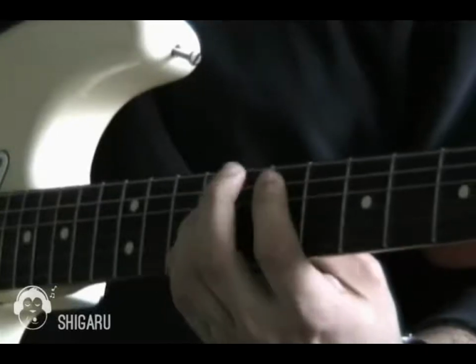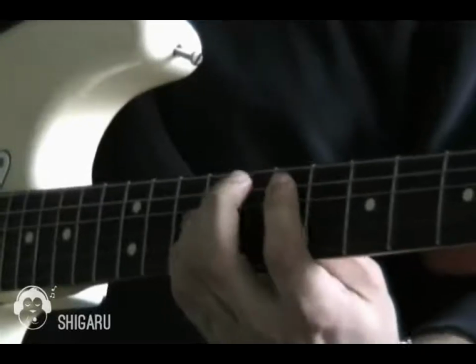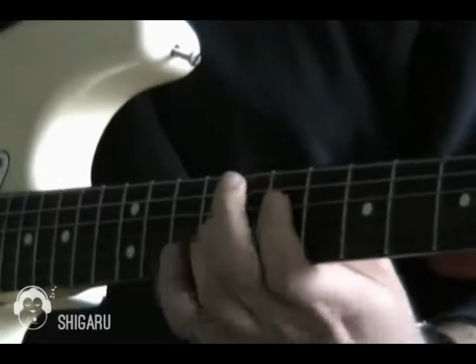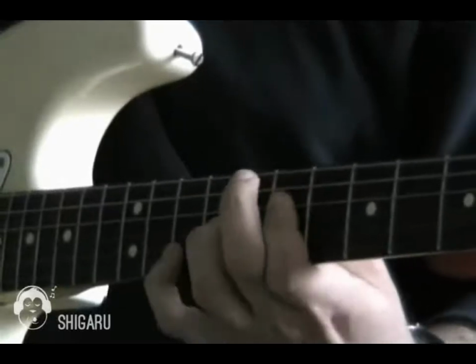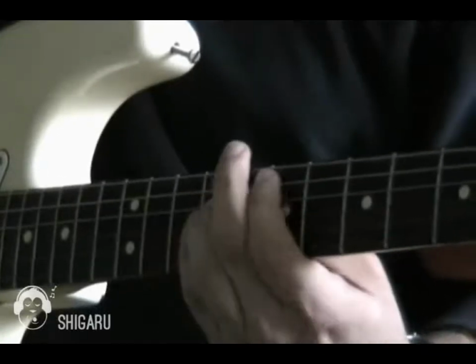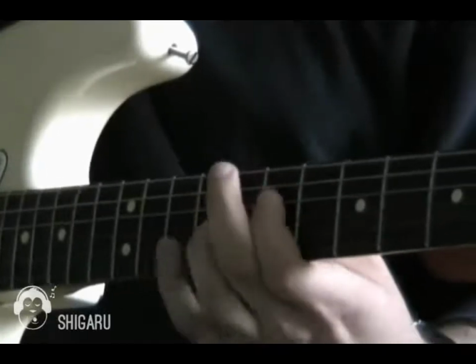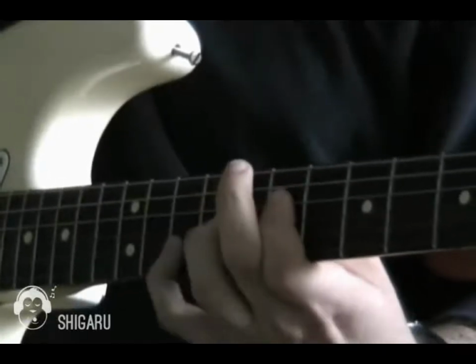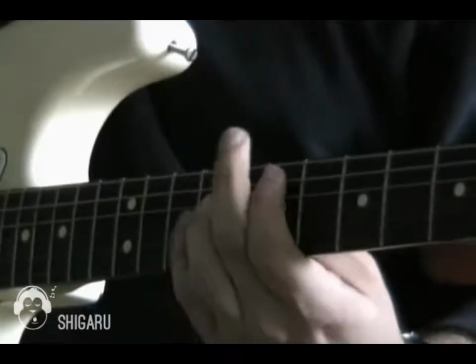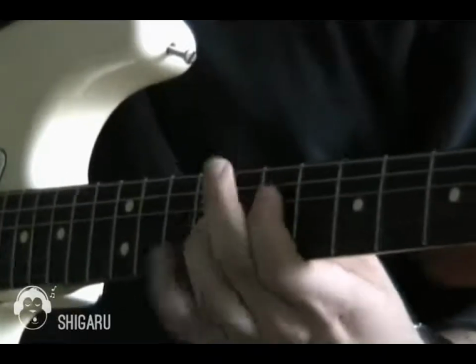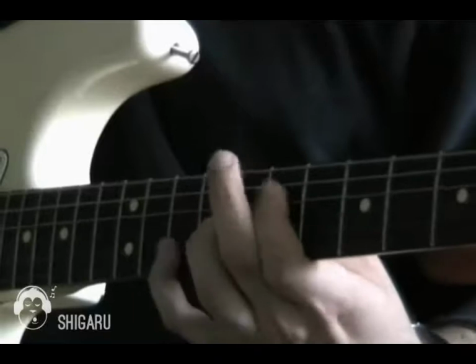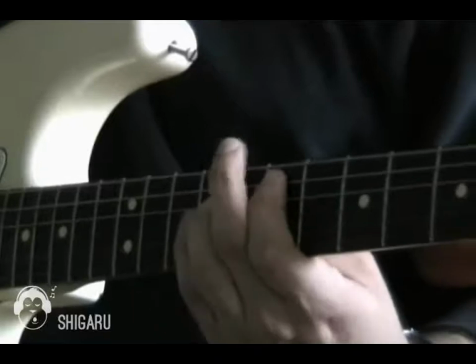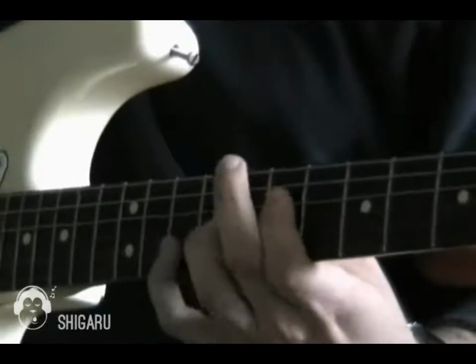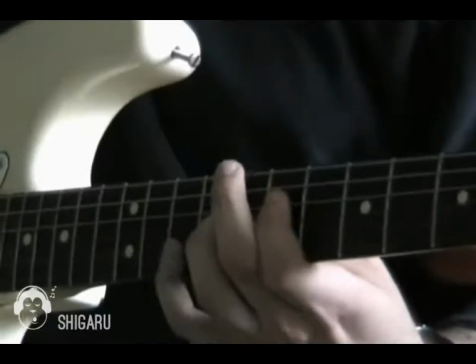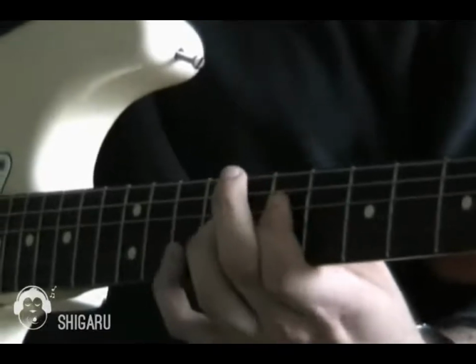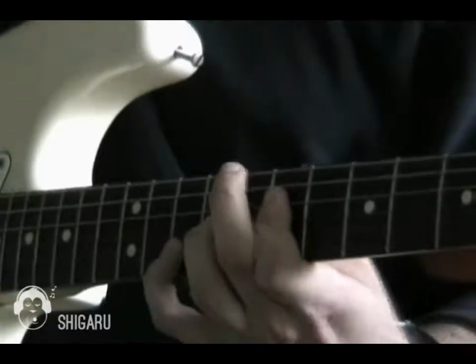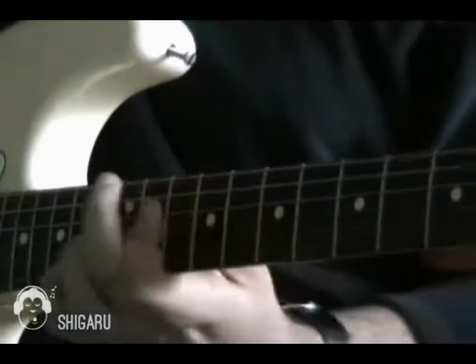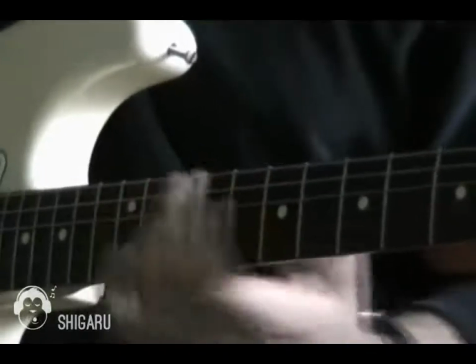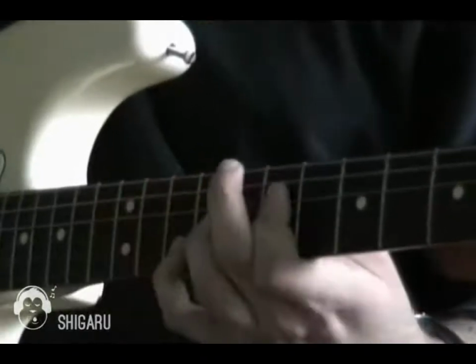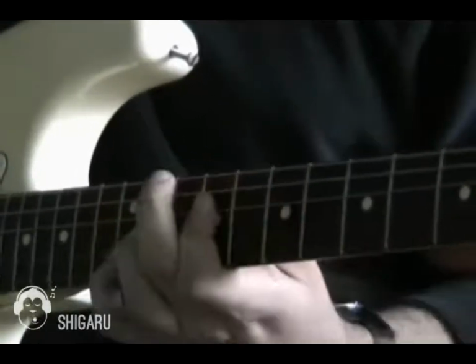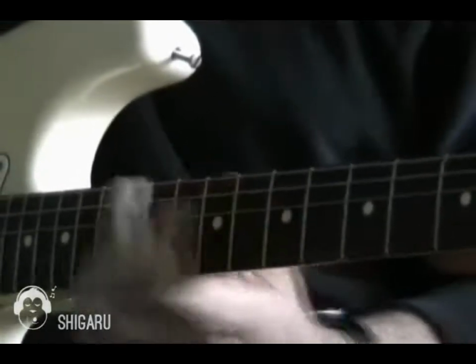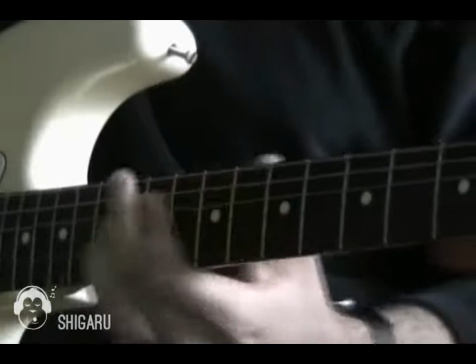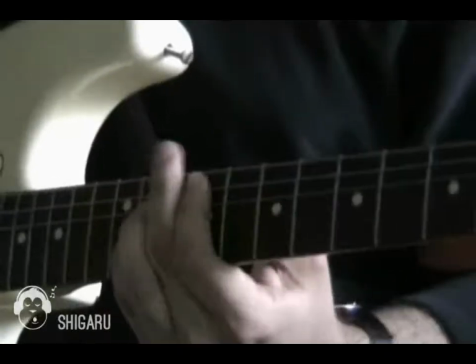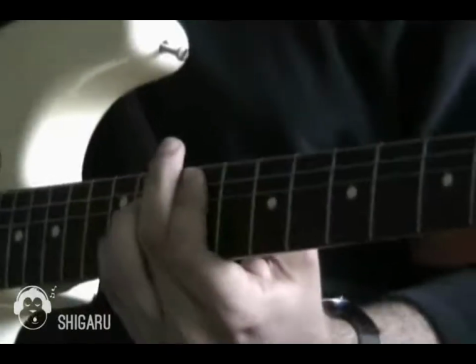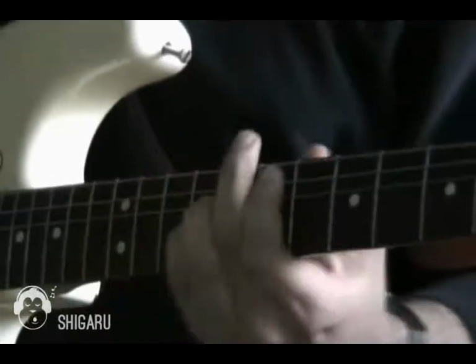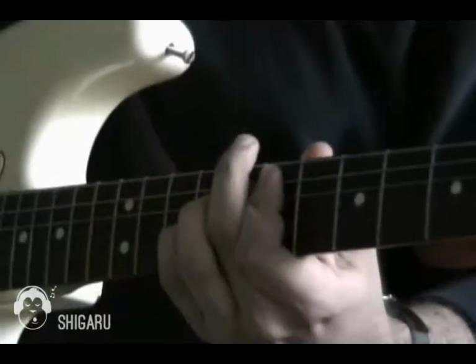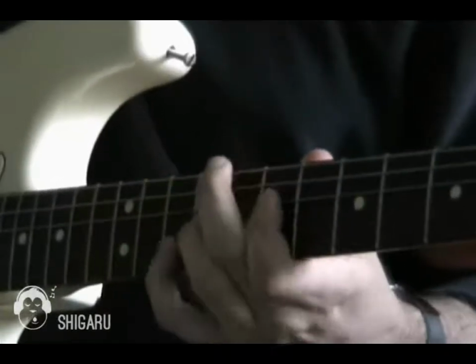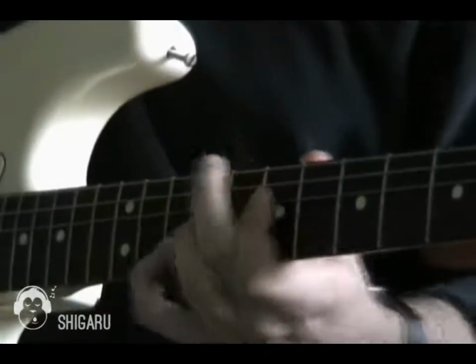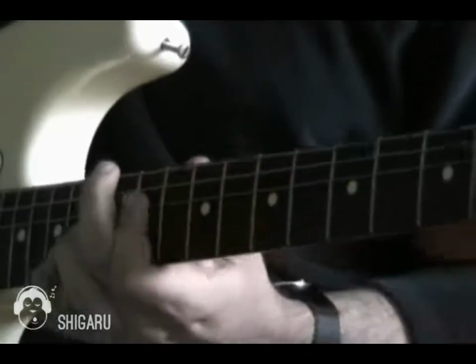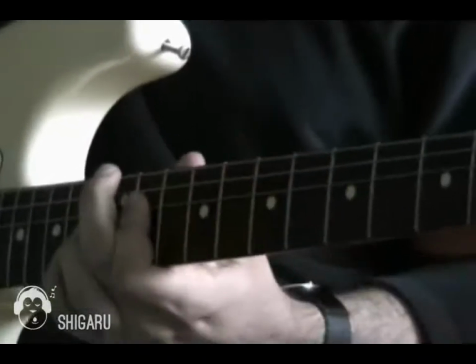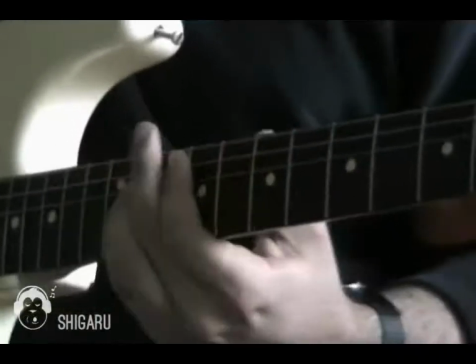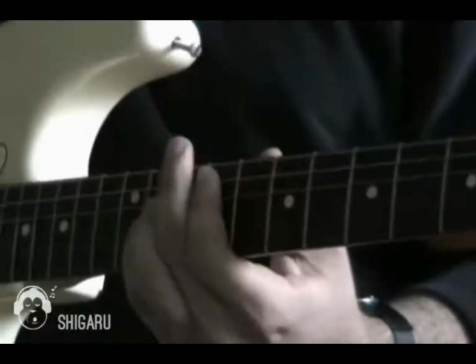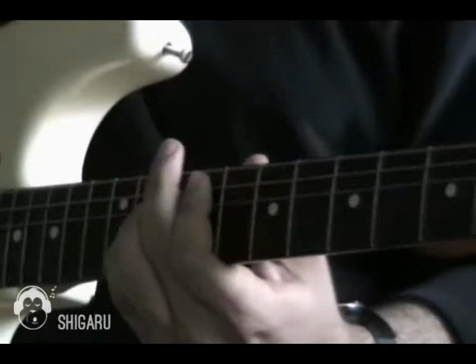So it's a slightly awkward jump there, but when you just practice that a bit, then you can get that soft. And then you just move that up two frets and then two more frets. And then you just hit your distortion.